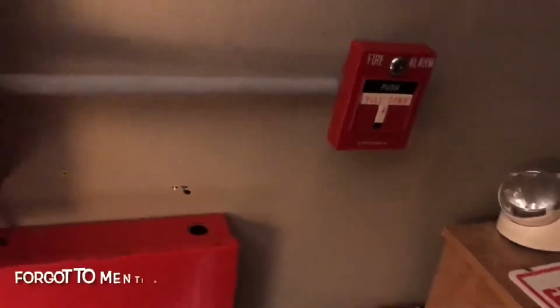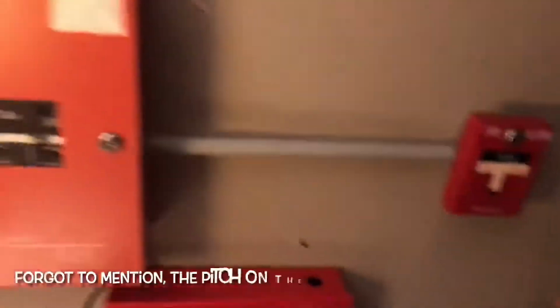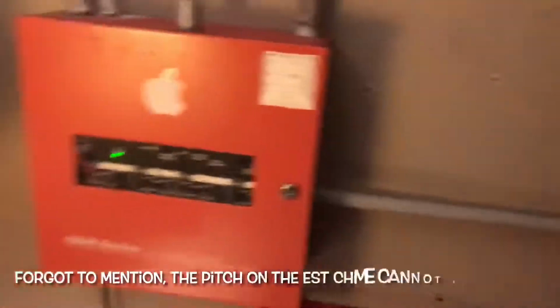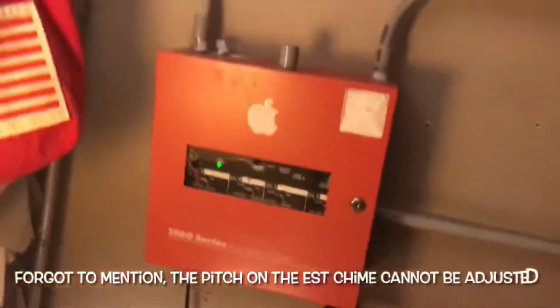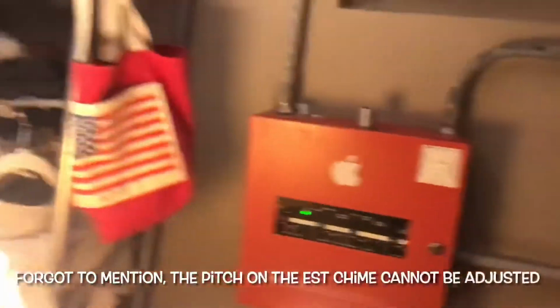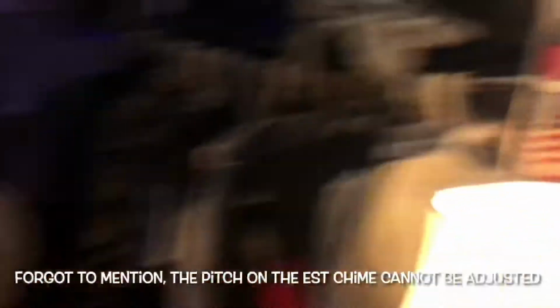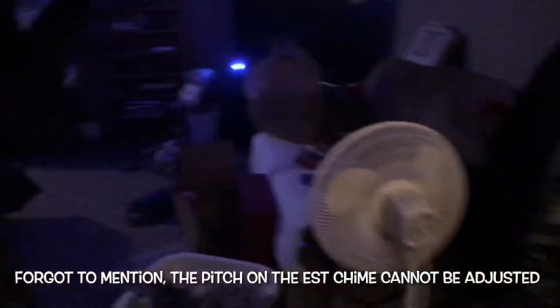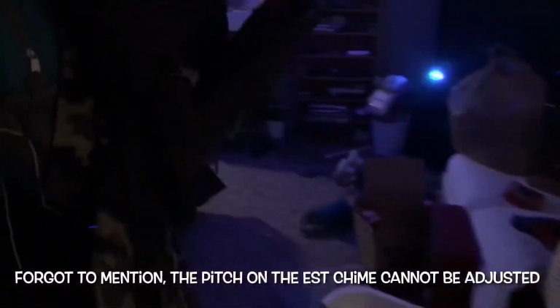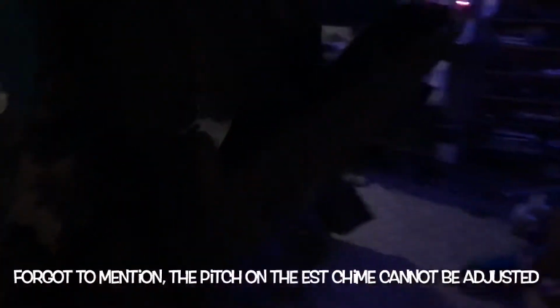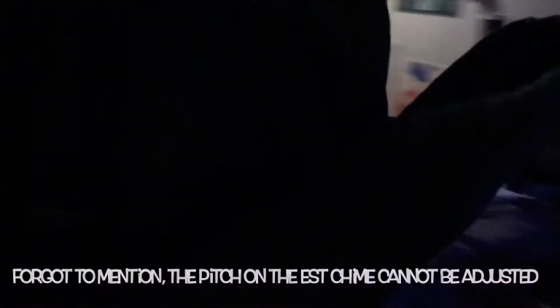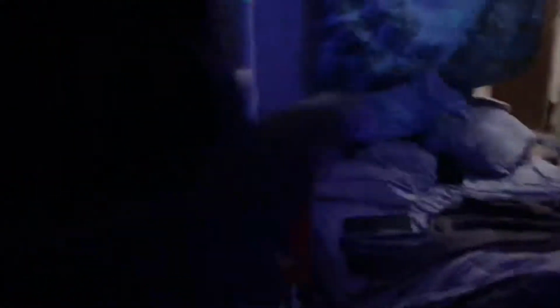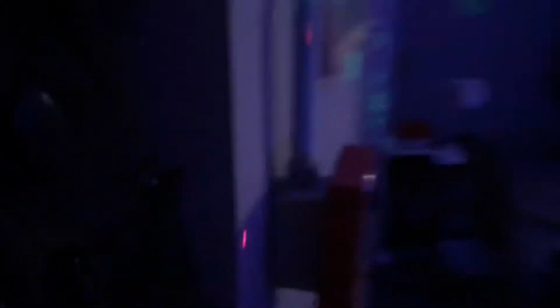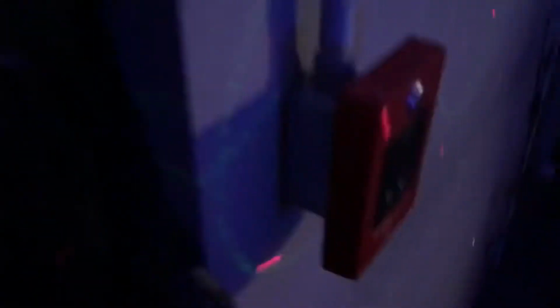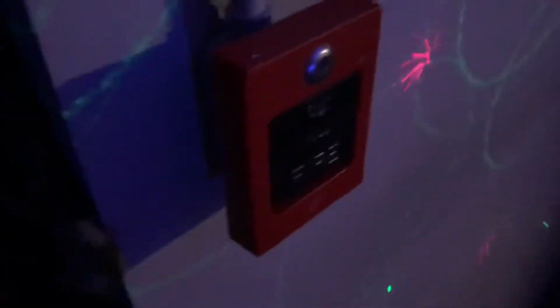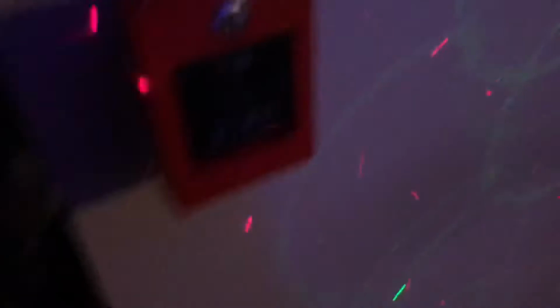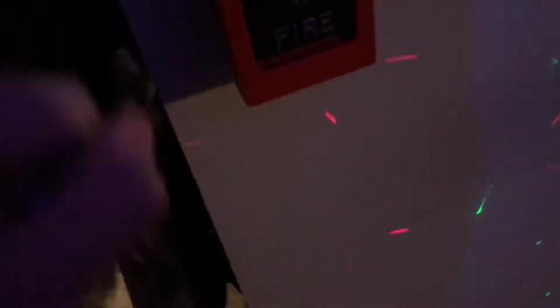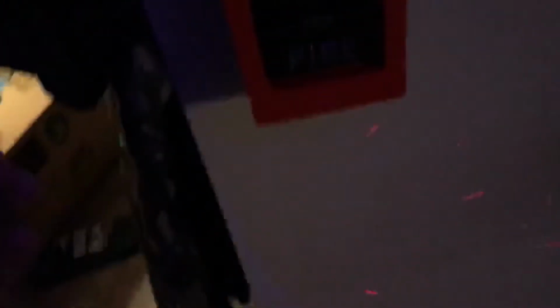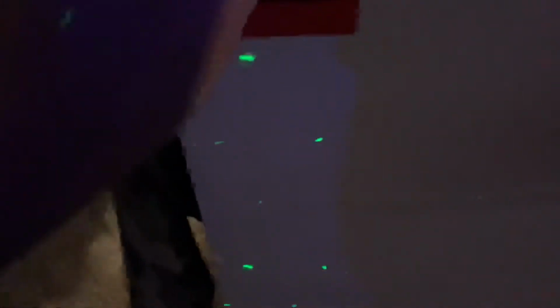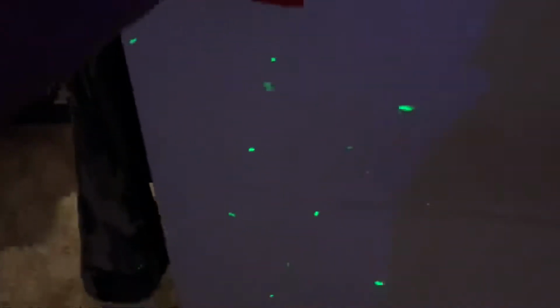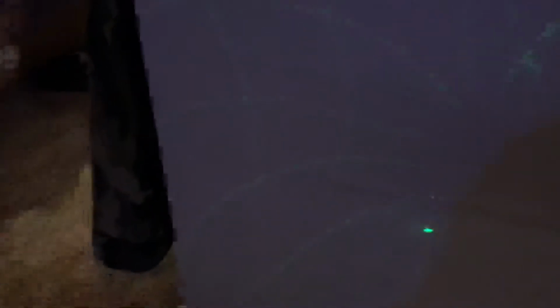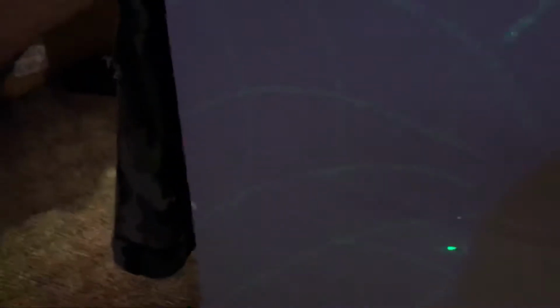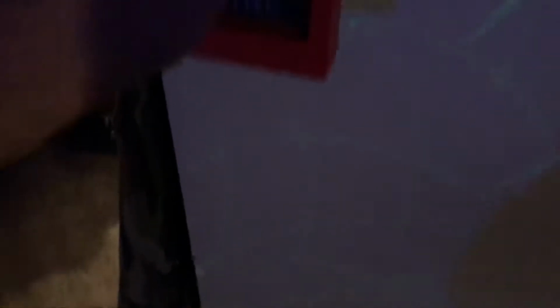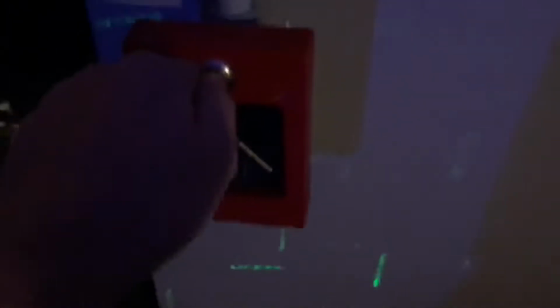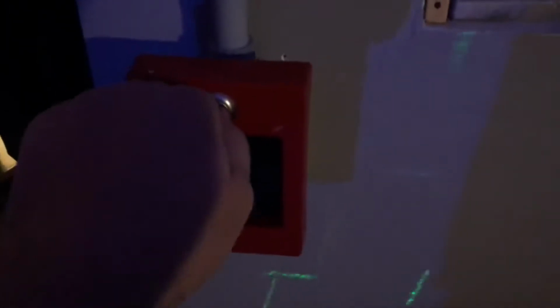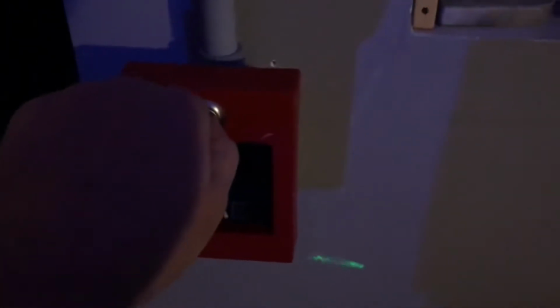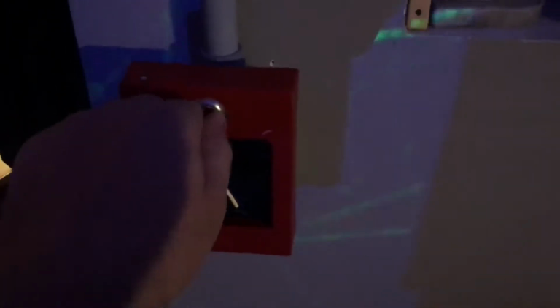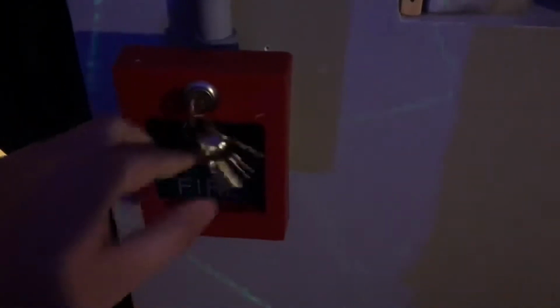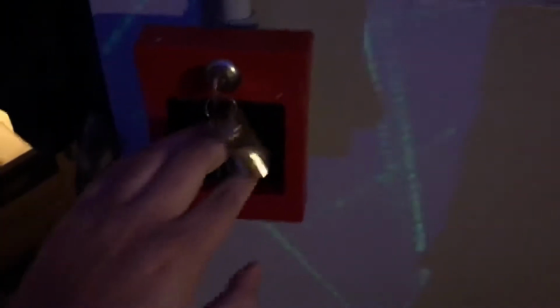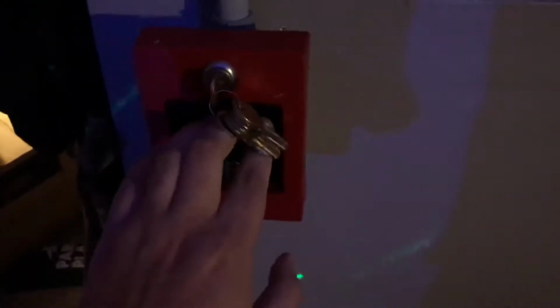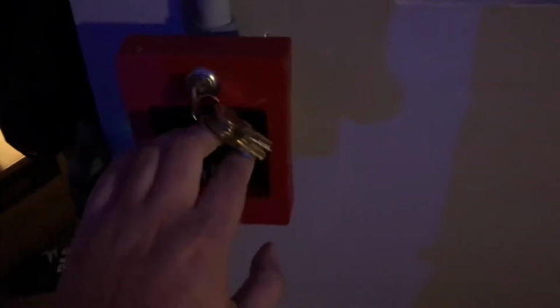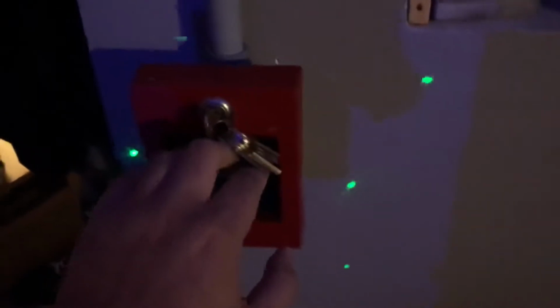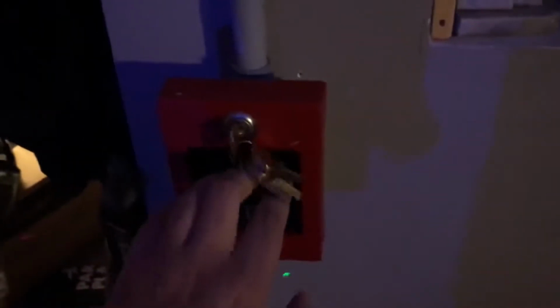I'm actually going to use the pull station in my room because I actually replaced it to get rid of the trouble. So if you suffer from epilepsy, there are flashing strobe lights. Please do not watch.